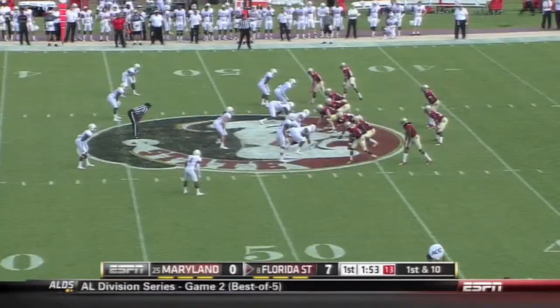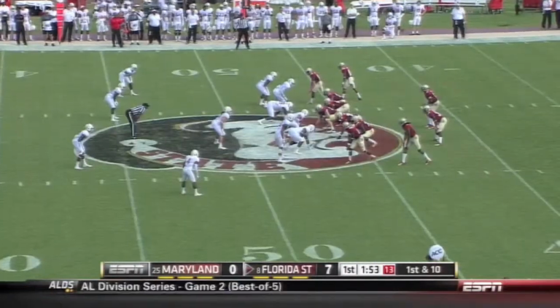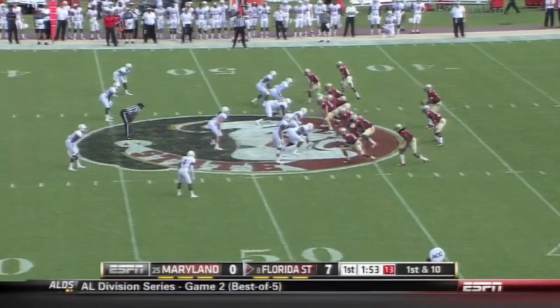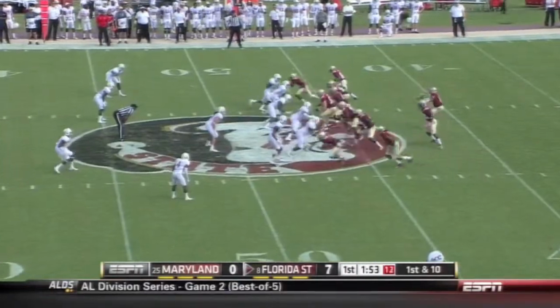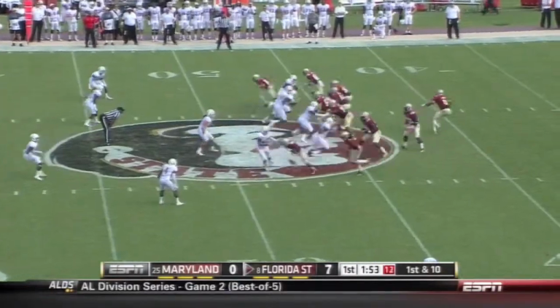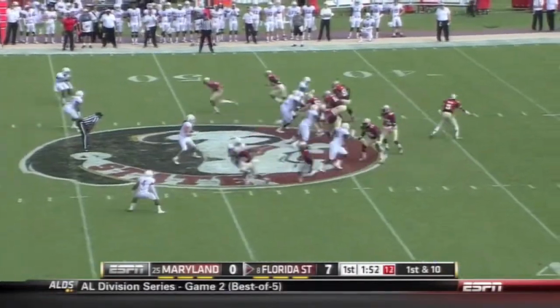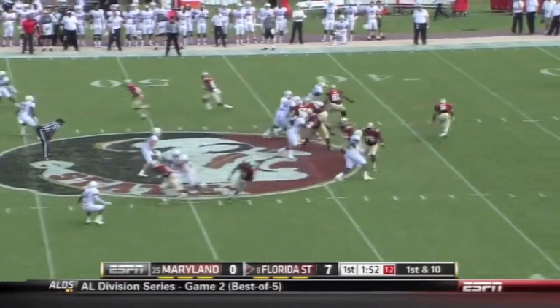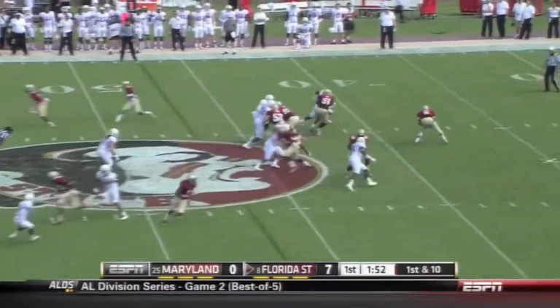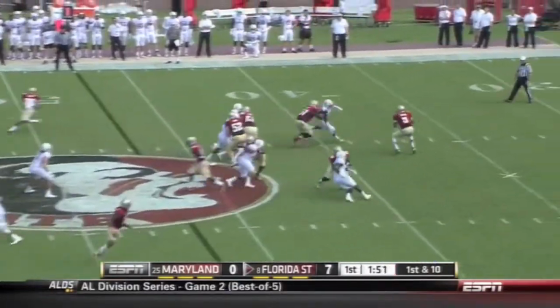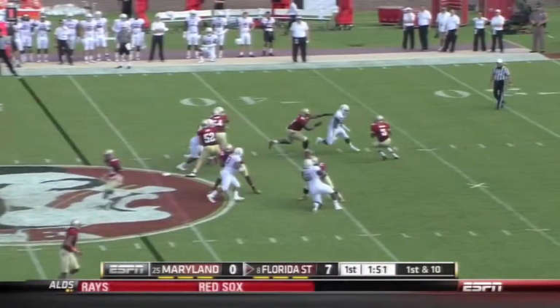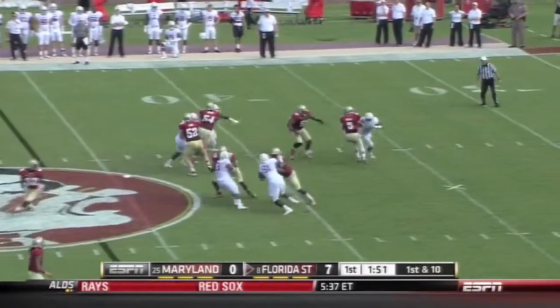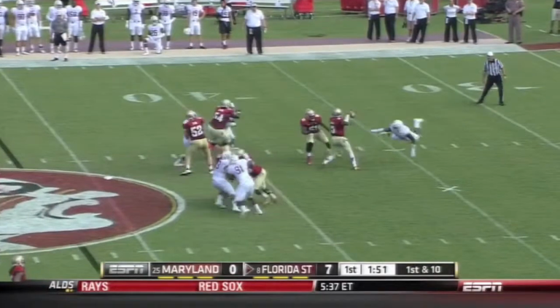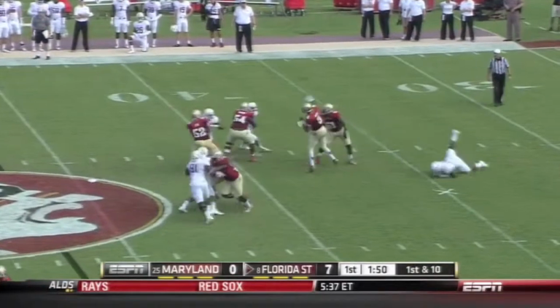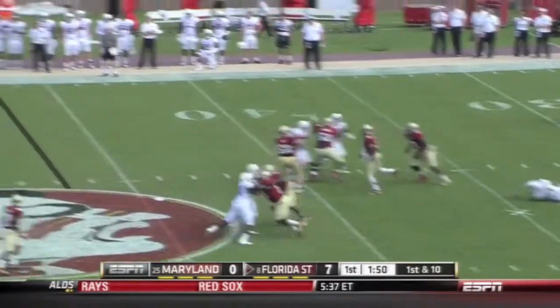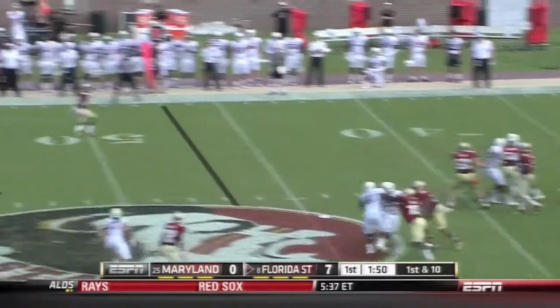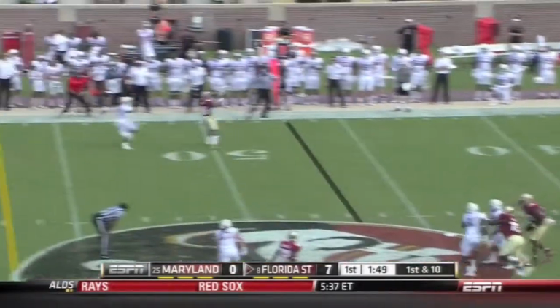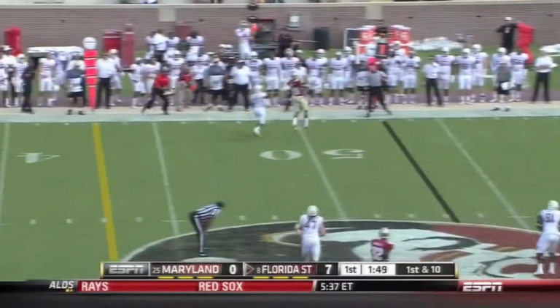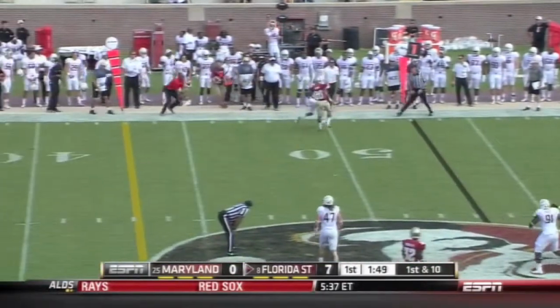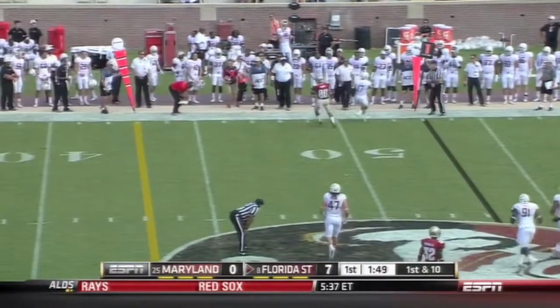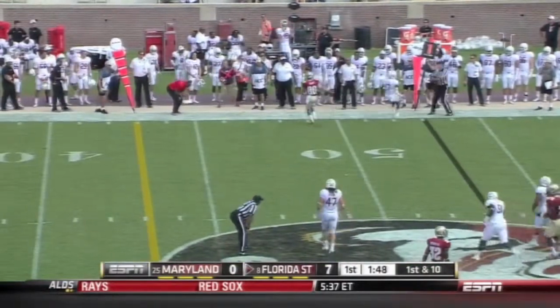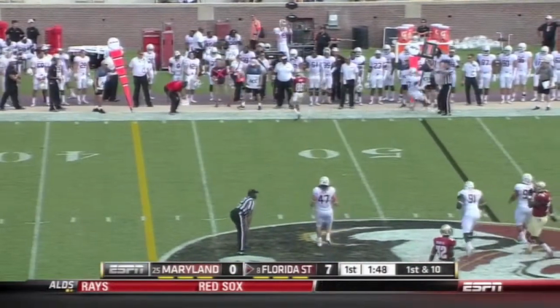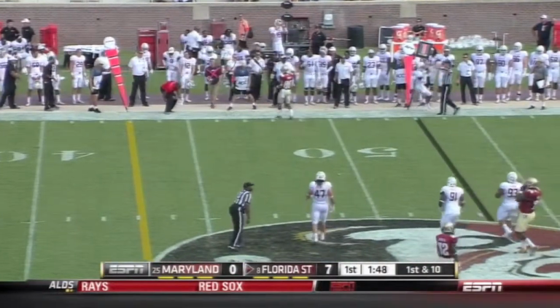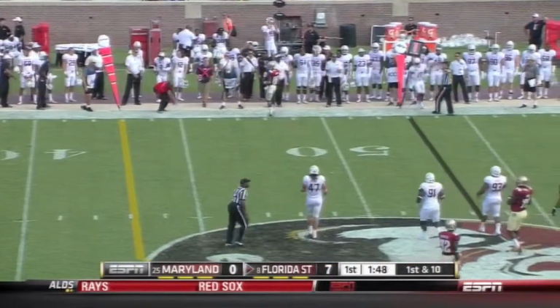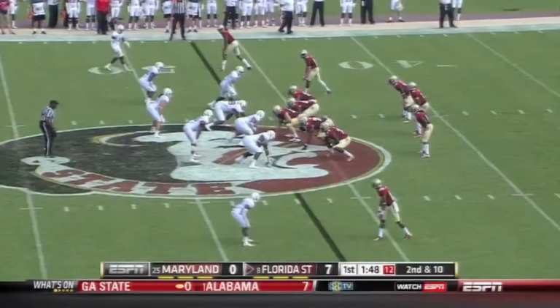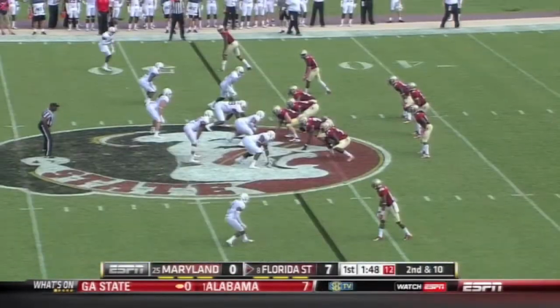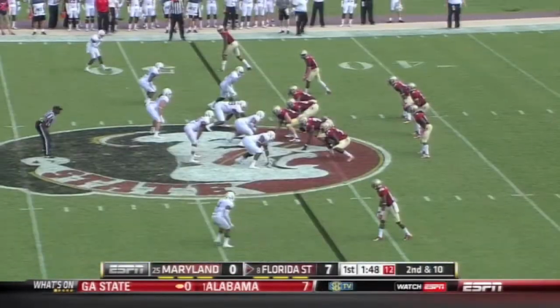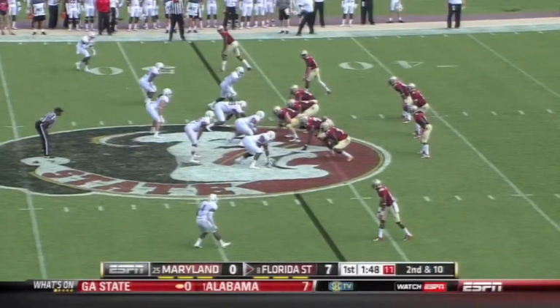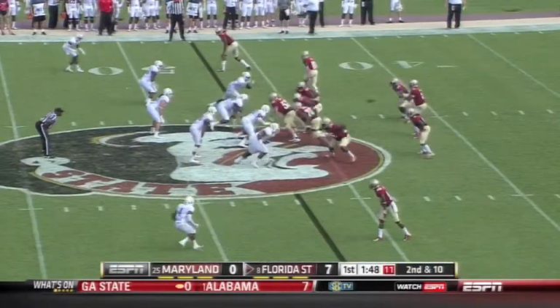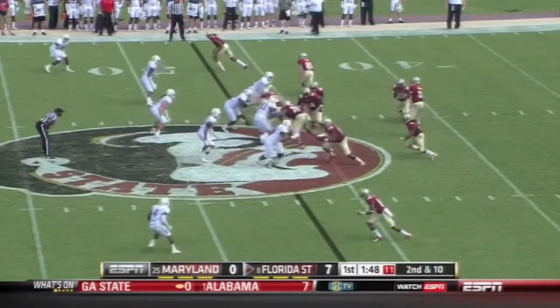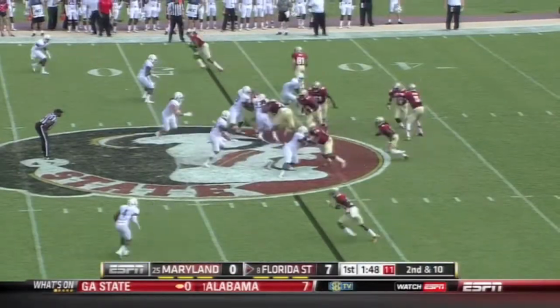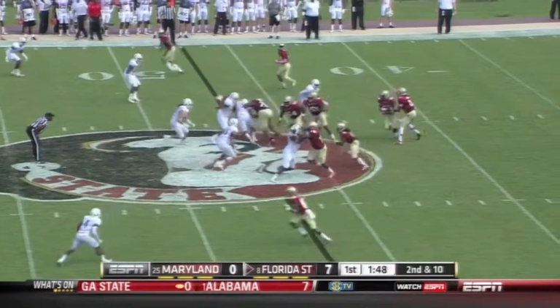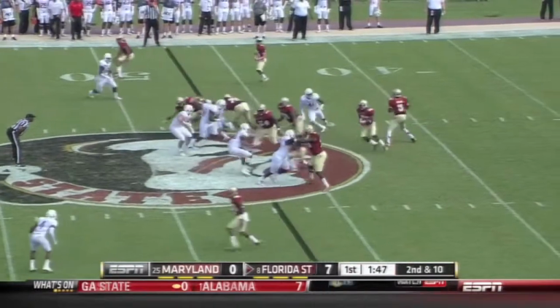Certainly Winston is very good. Oh, they fumble it here but Winston scoops it up and still gets rid of it. Incomplete. Fight over on Charlie White.